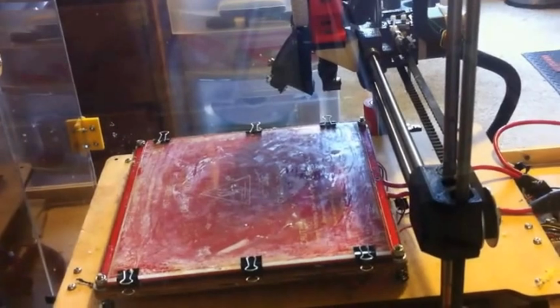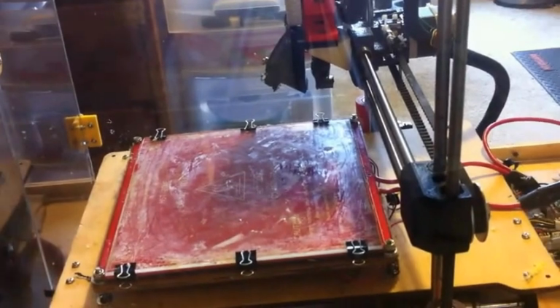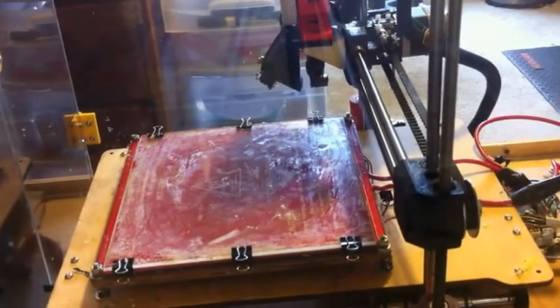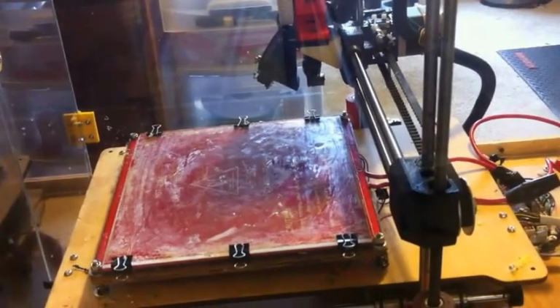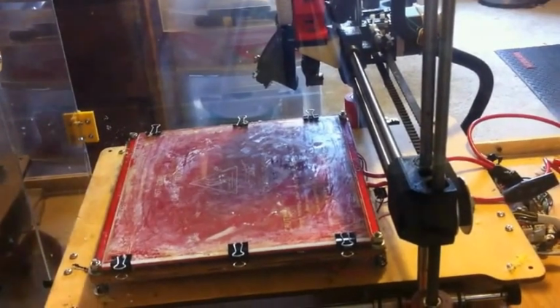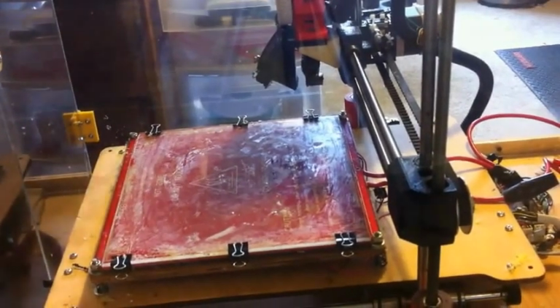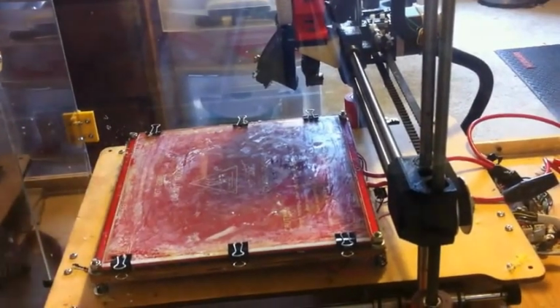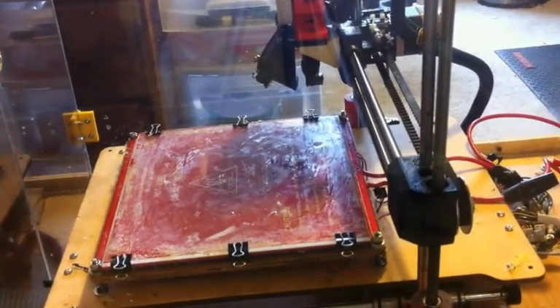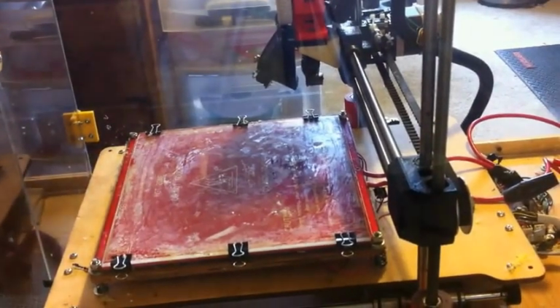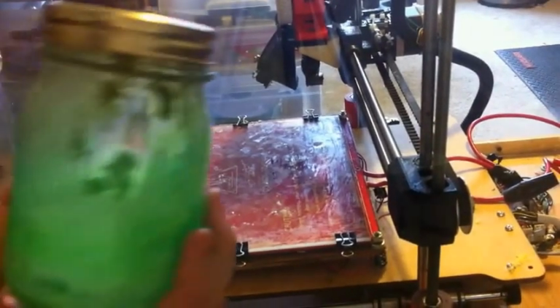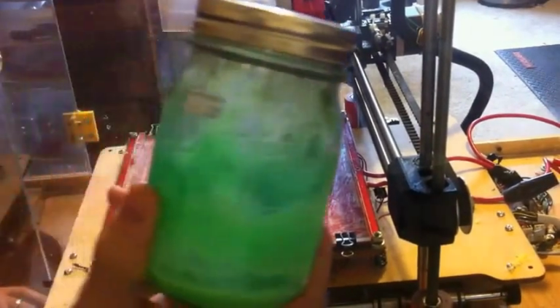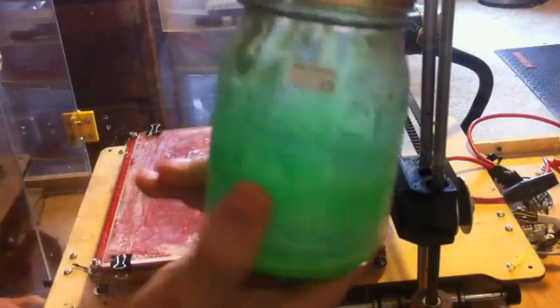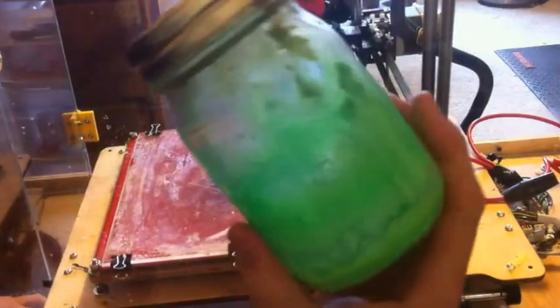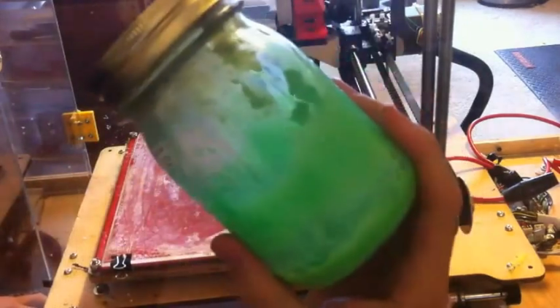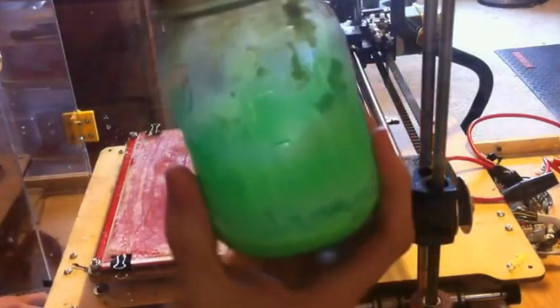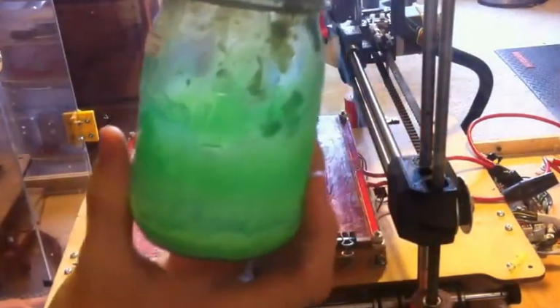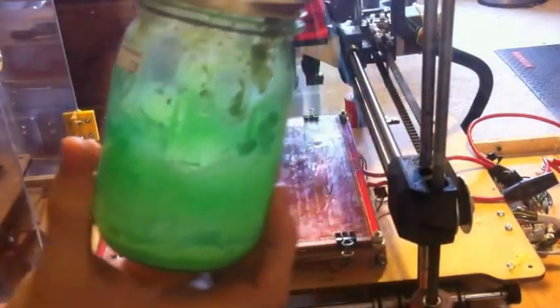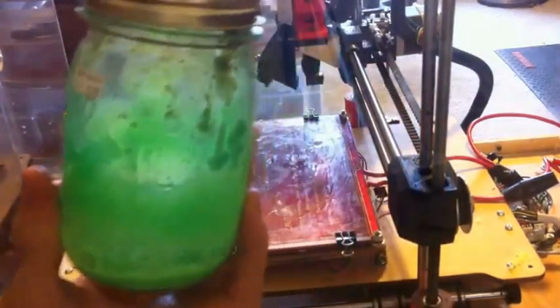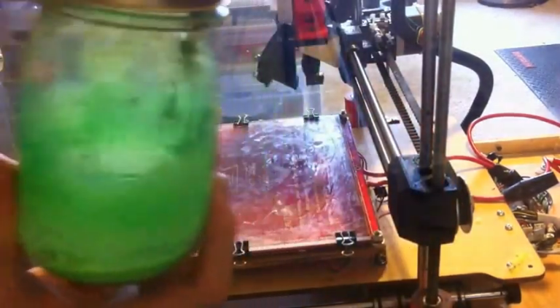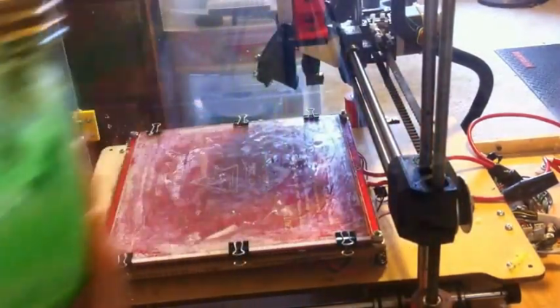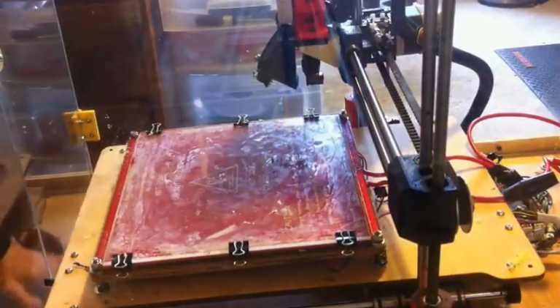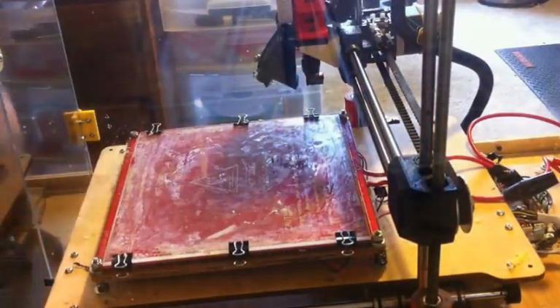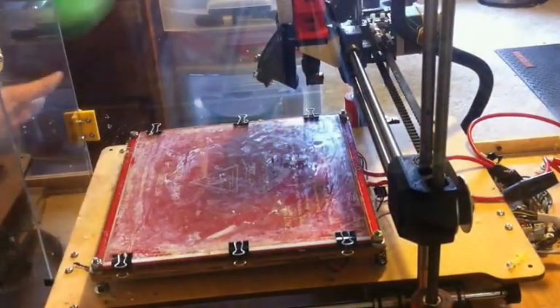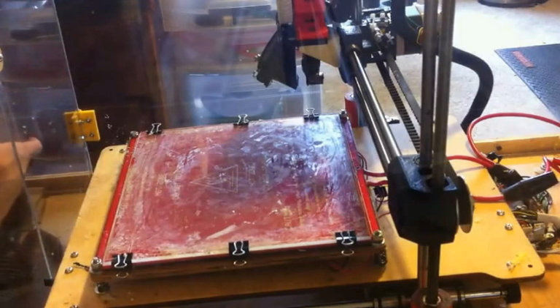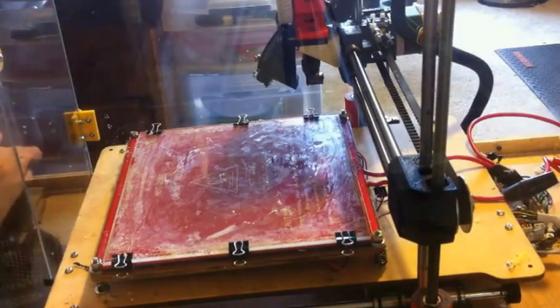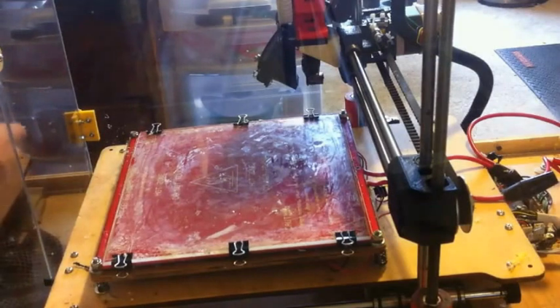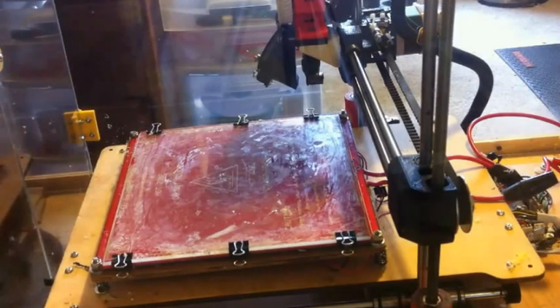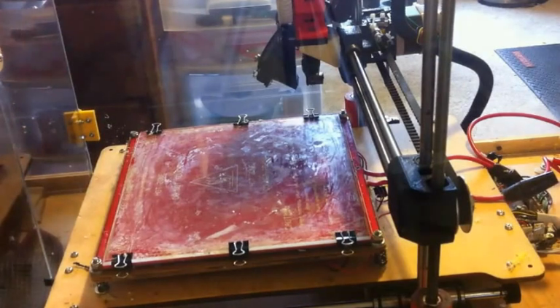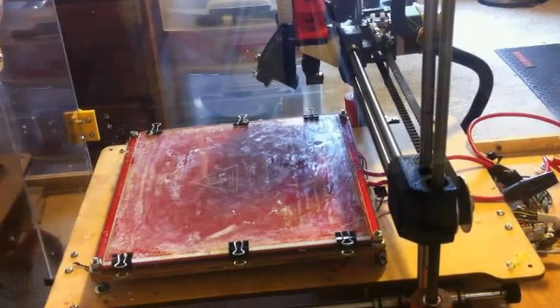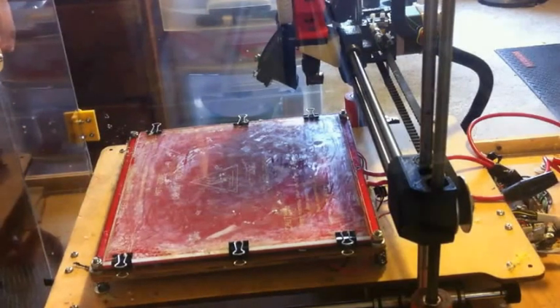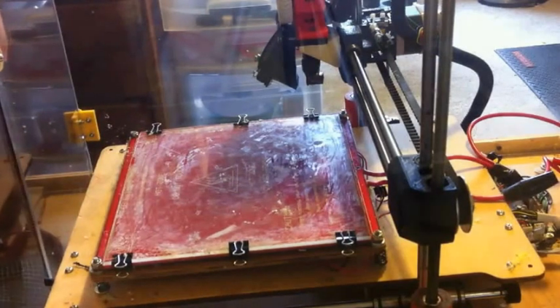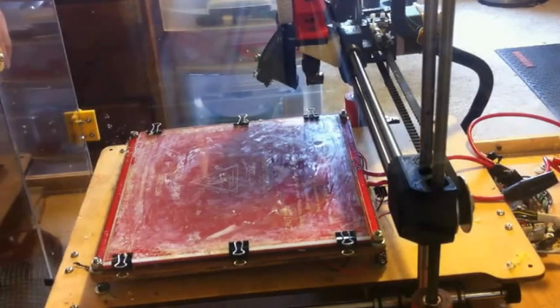What I was doing before was mixing acetone with ABS to make a really thick paste and spreading it on with a putty knife on the heated bed while it was hot. That actually did work pretty well, it was just really messy.